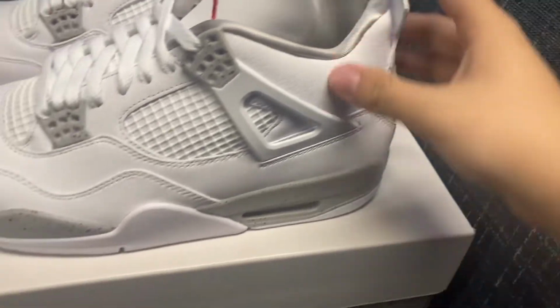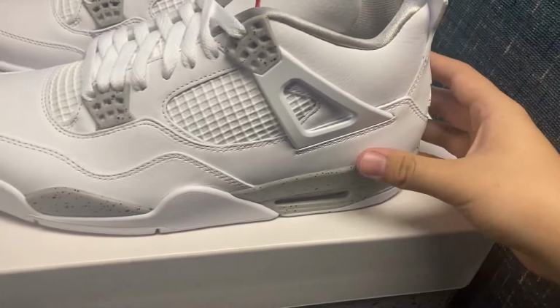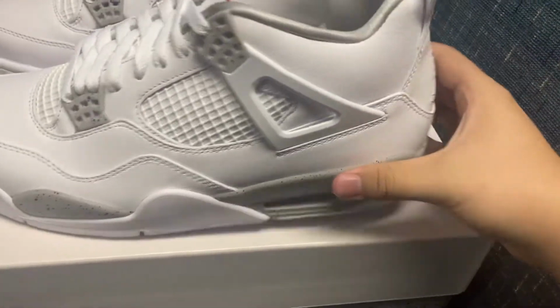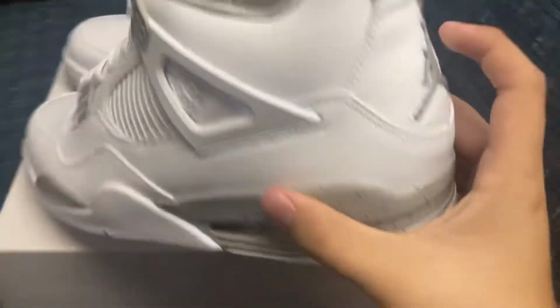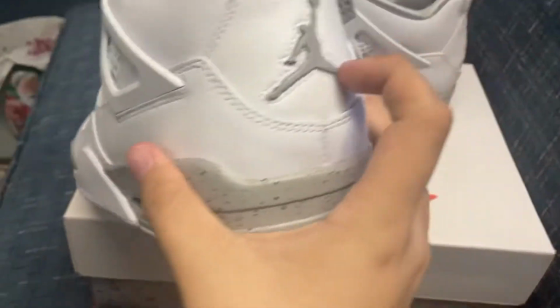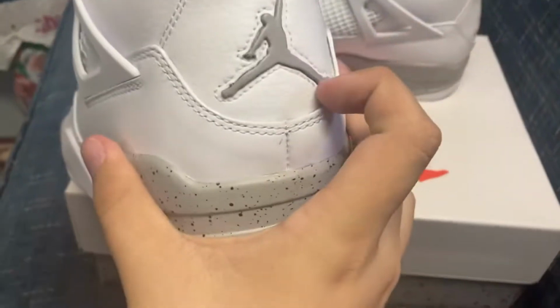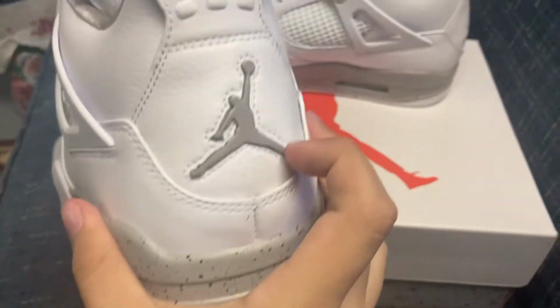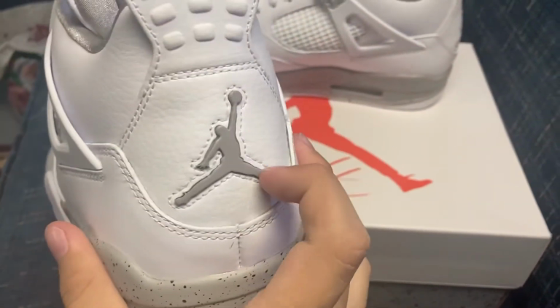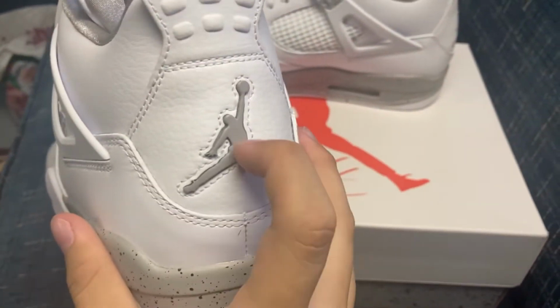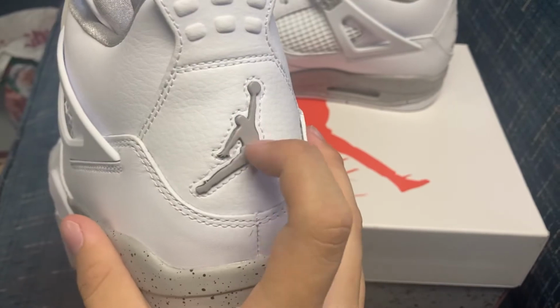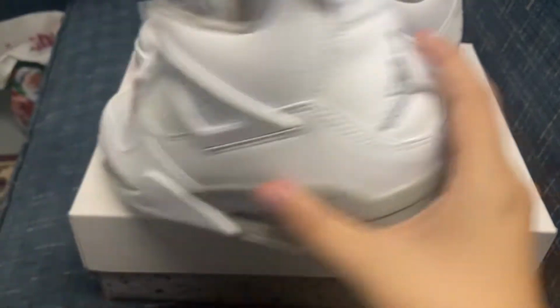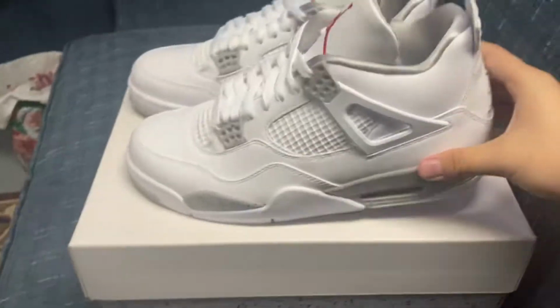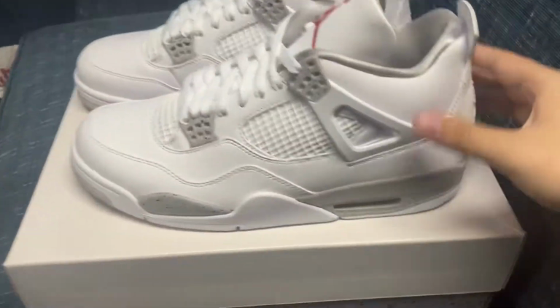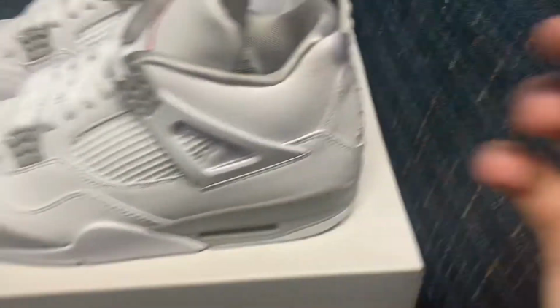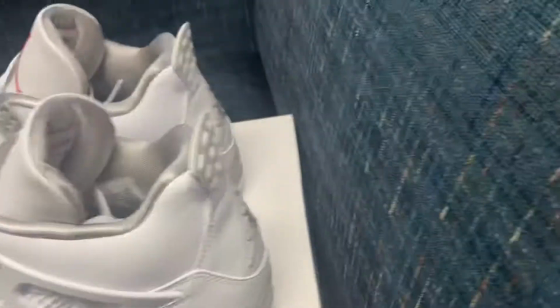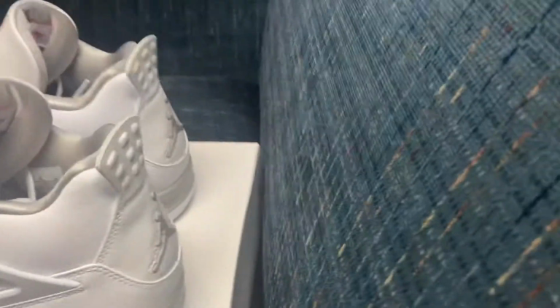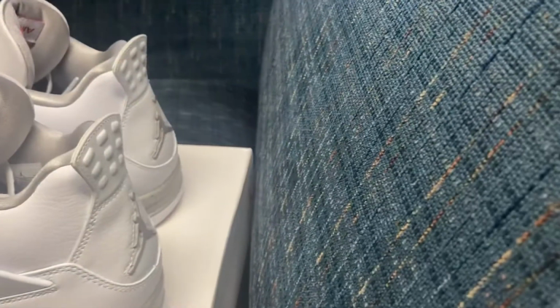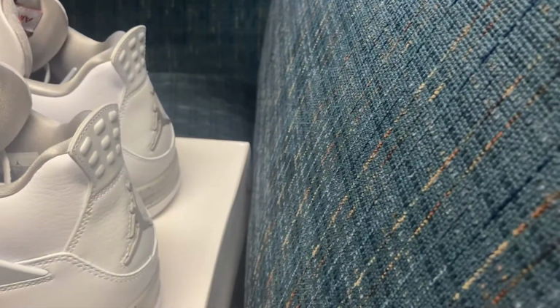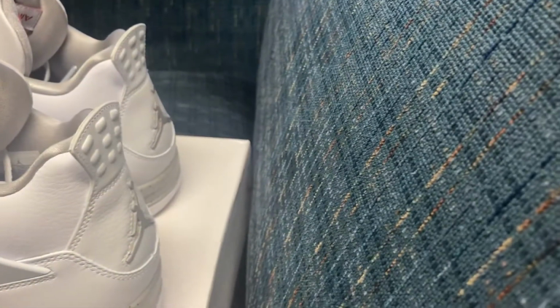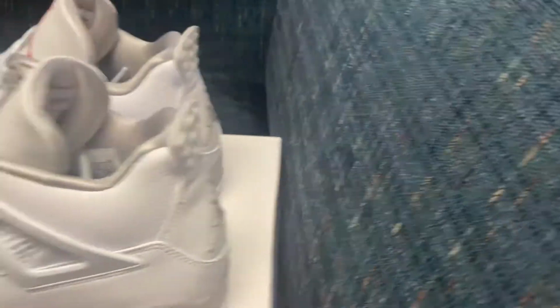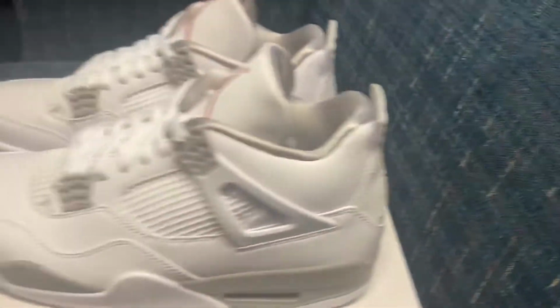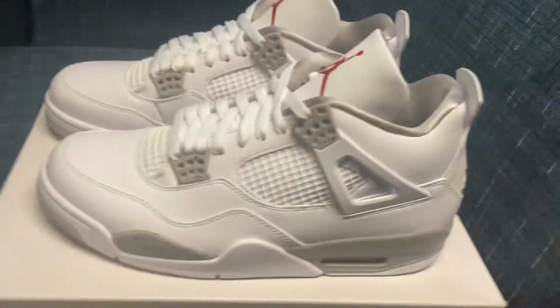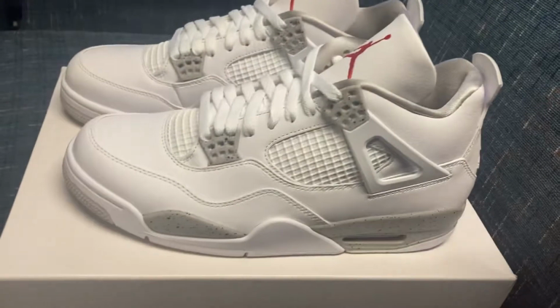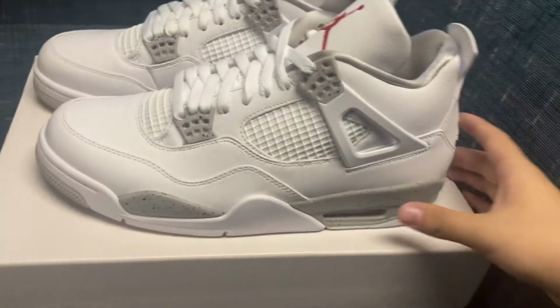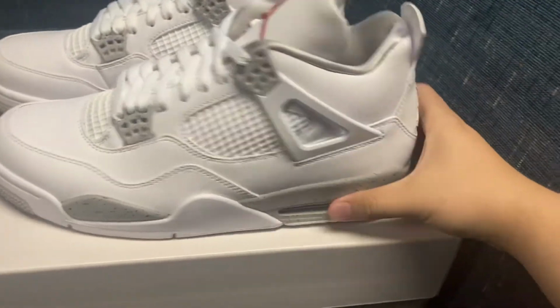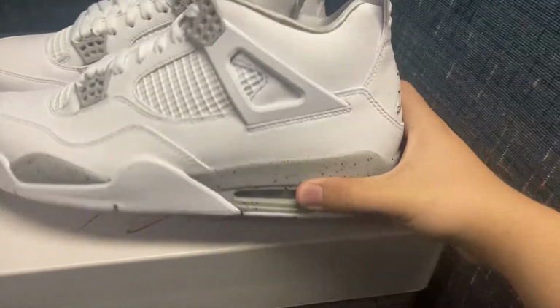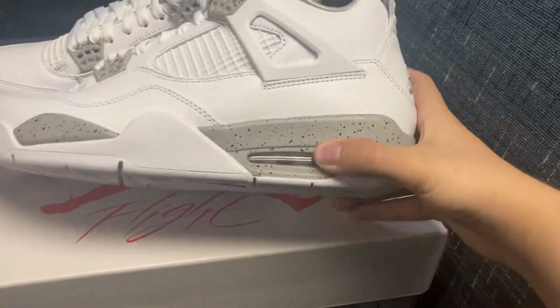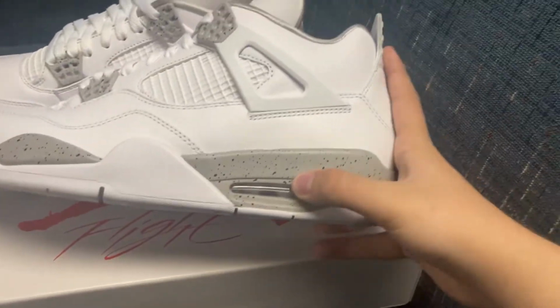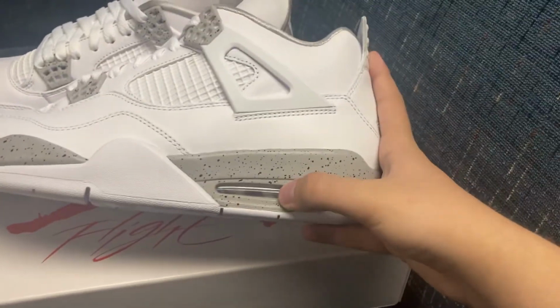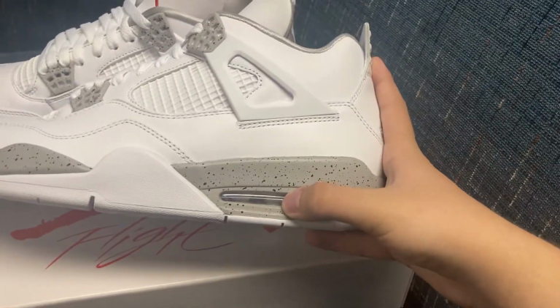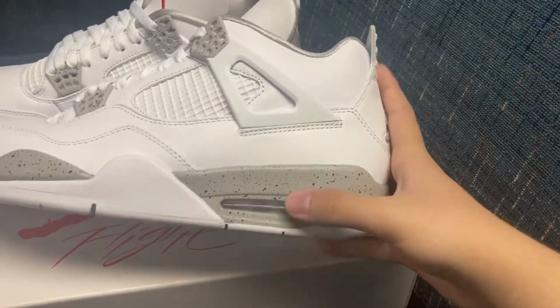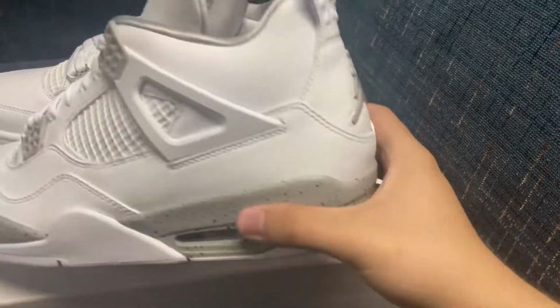They got the gray Jumpman on the back — Jumpmans on both of the backs. Not the Nike Air, although it does have an Air Pouch right there.